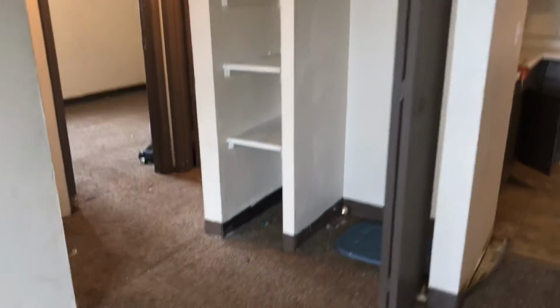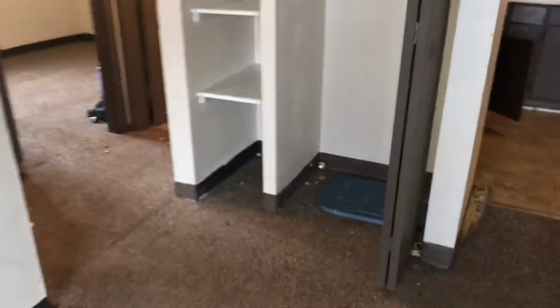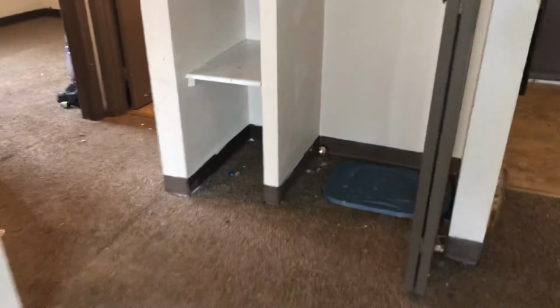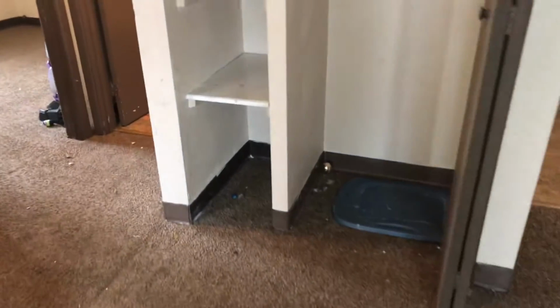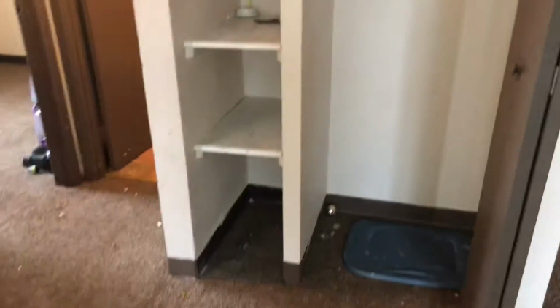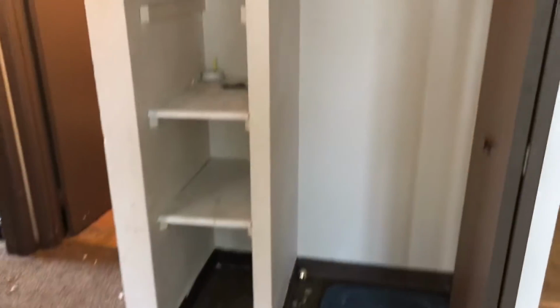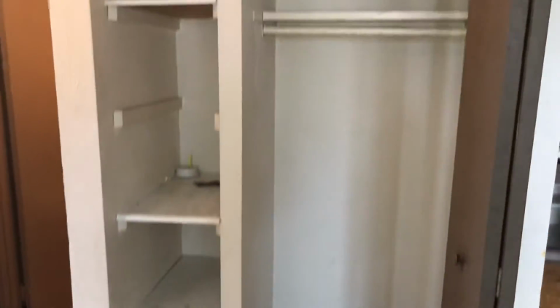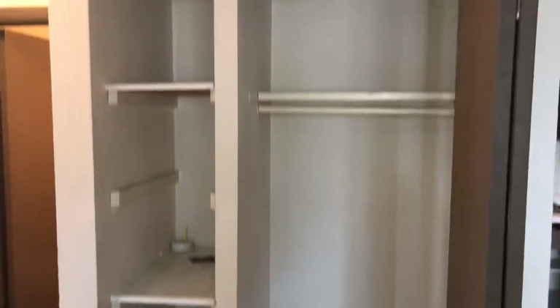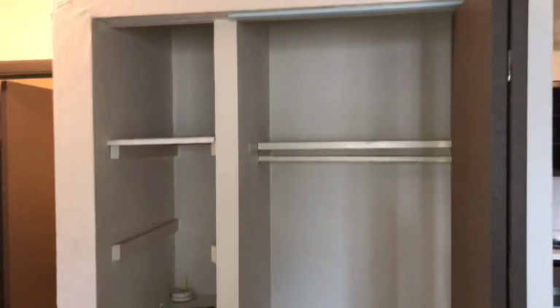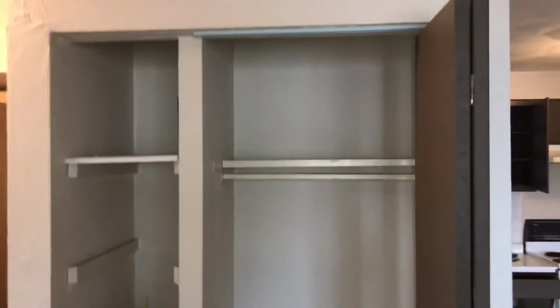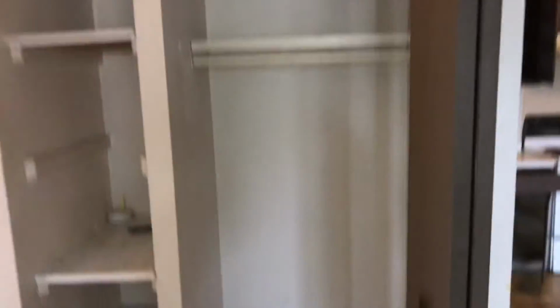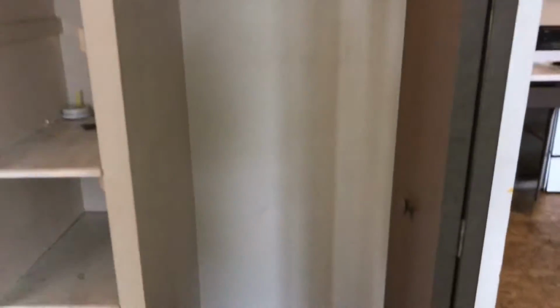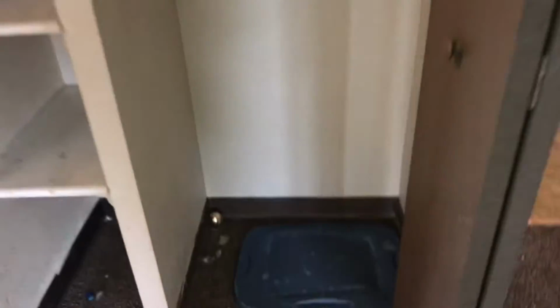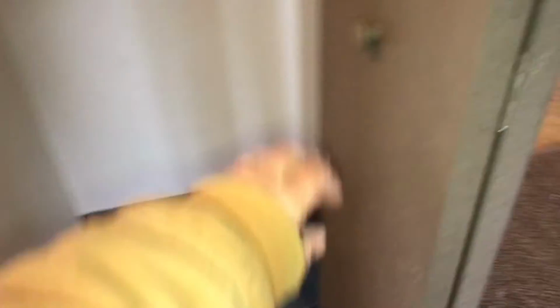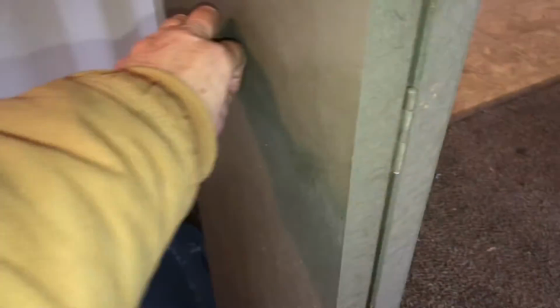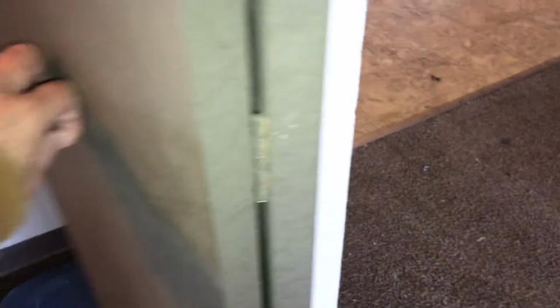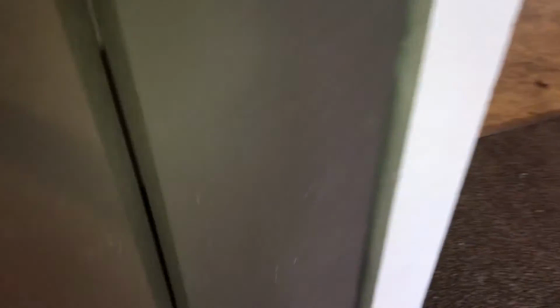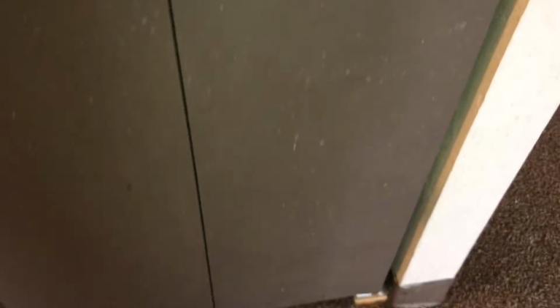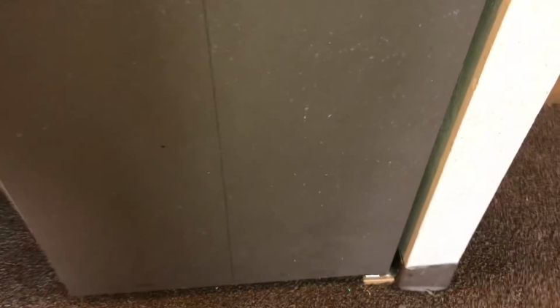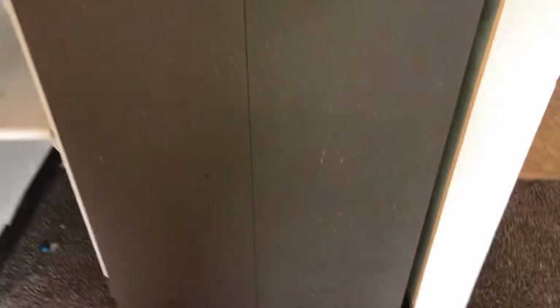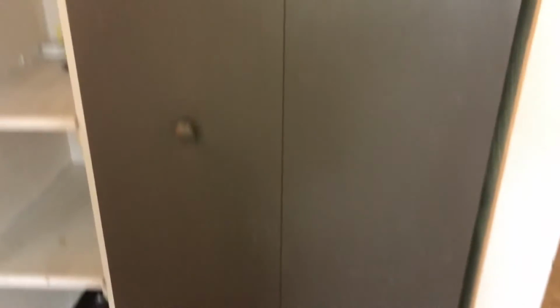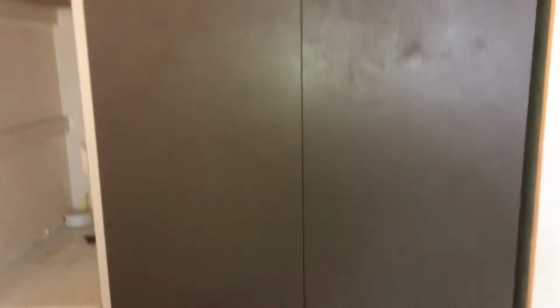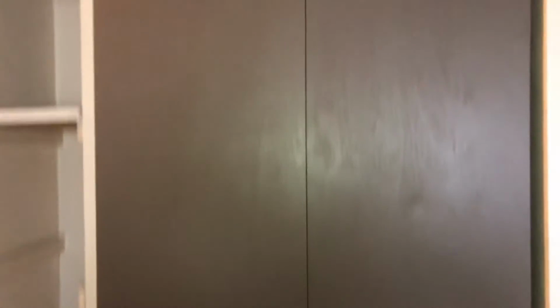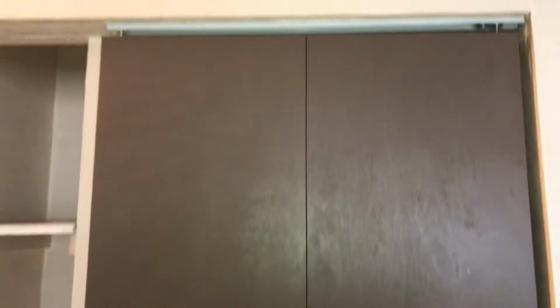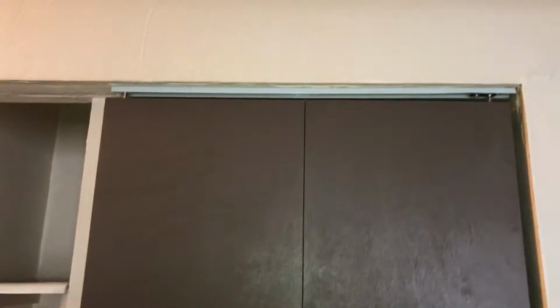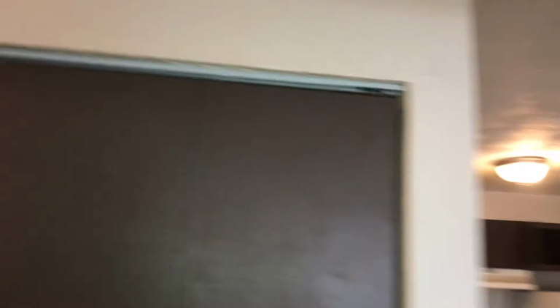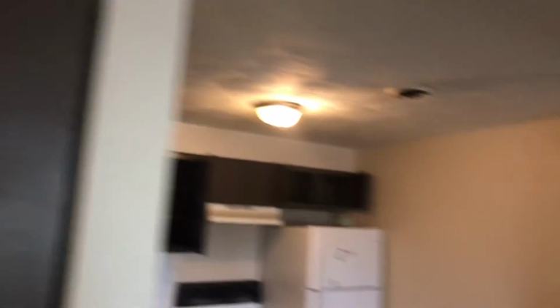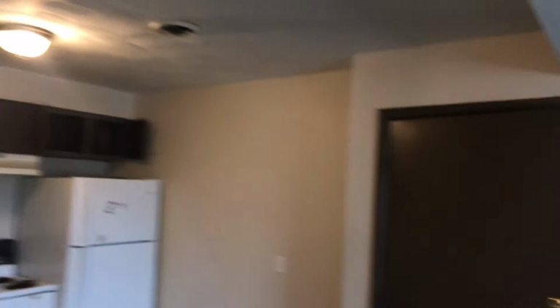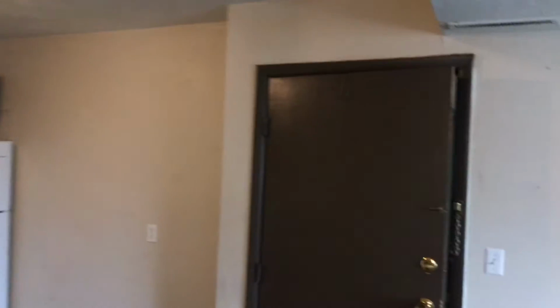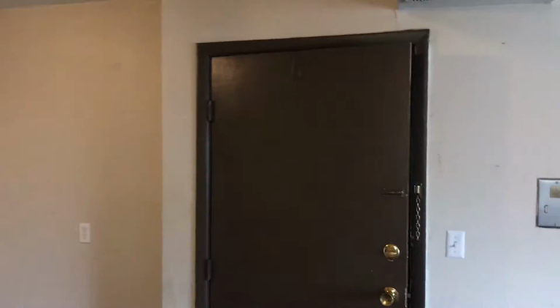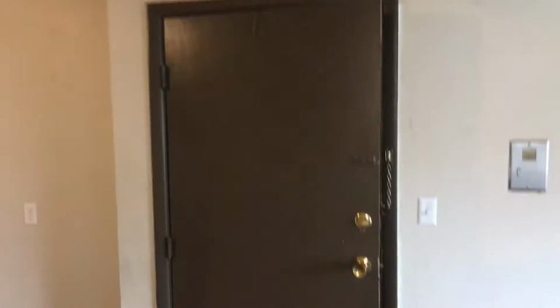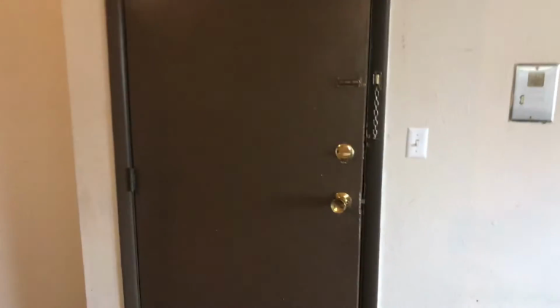Closet doors — the closets need to be painted. Front door needs to be painted.